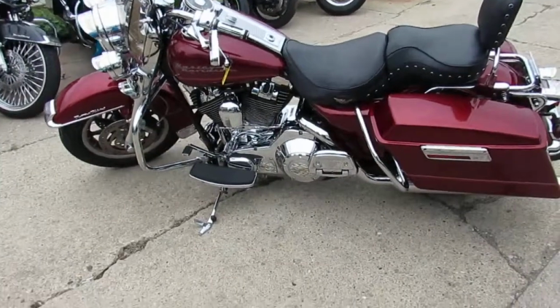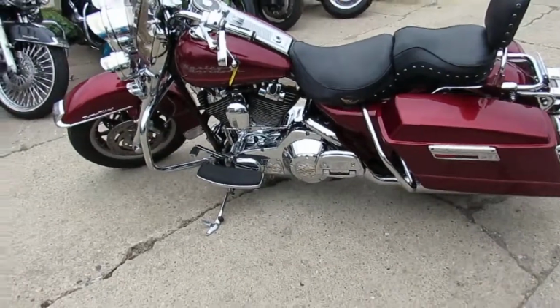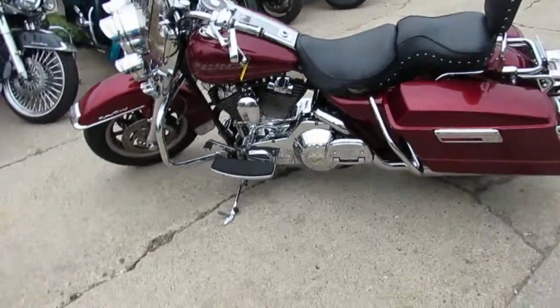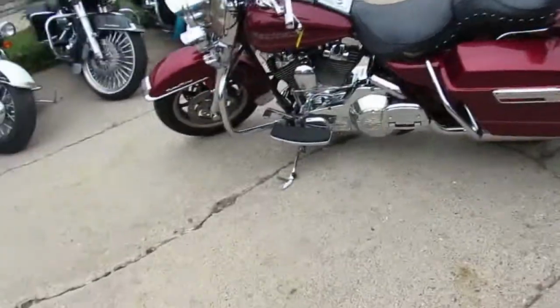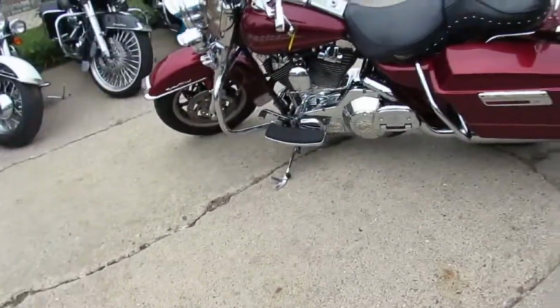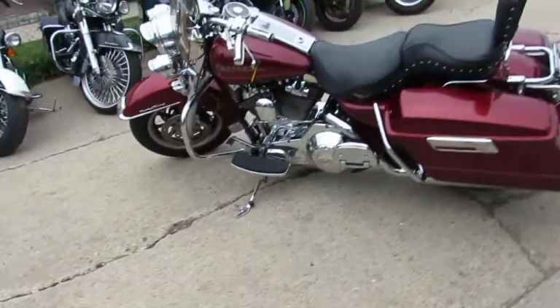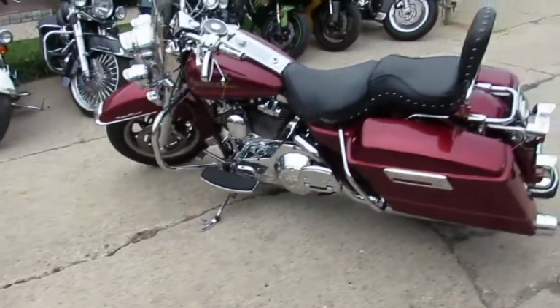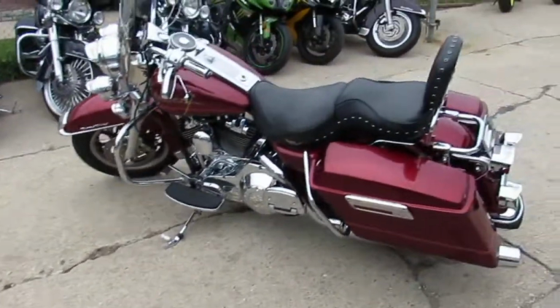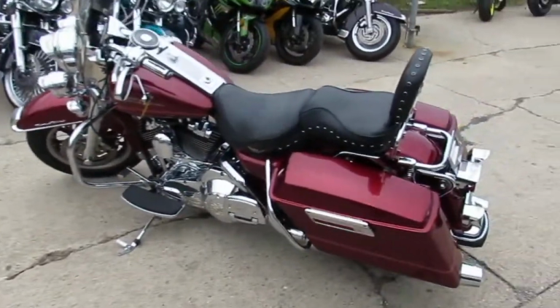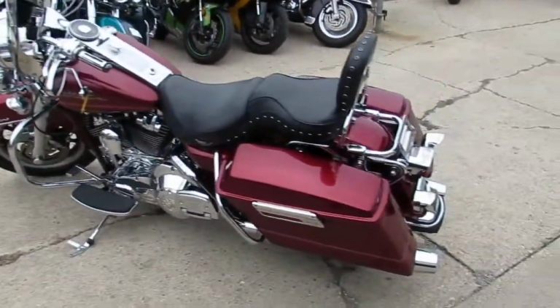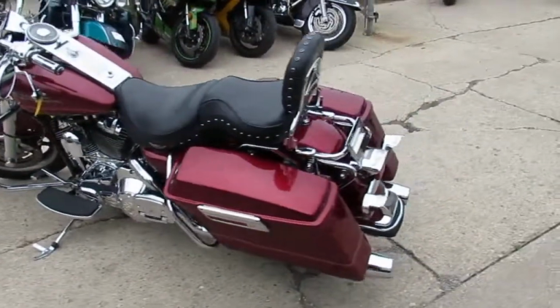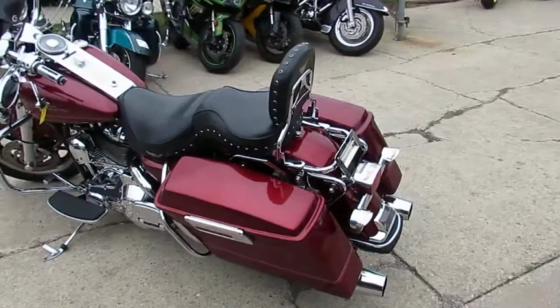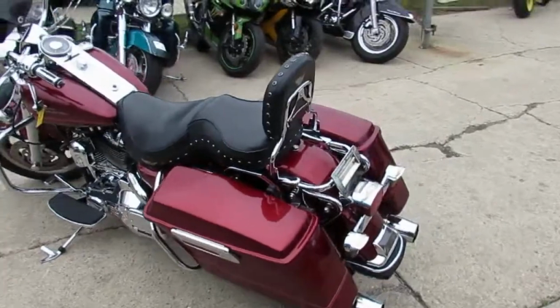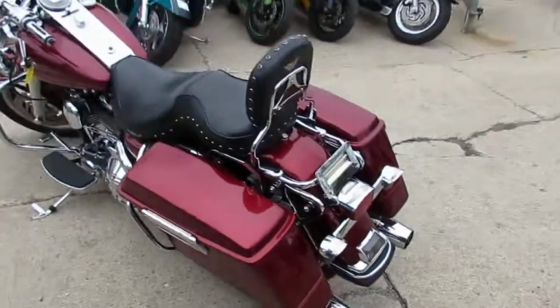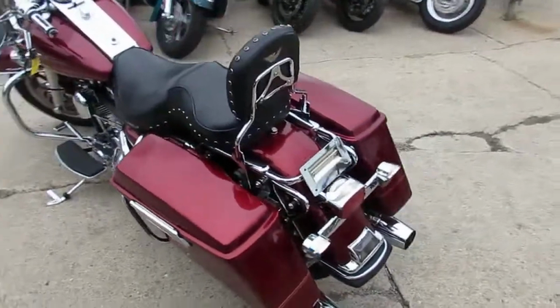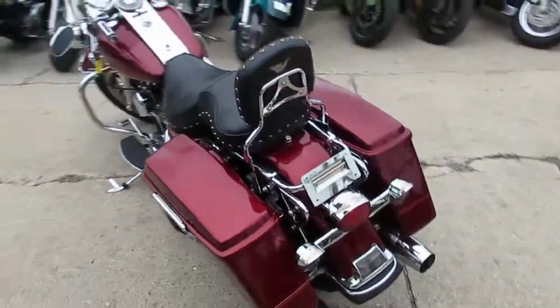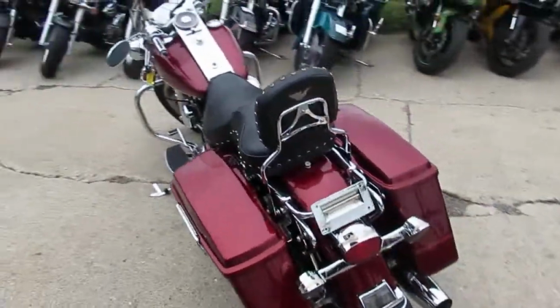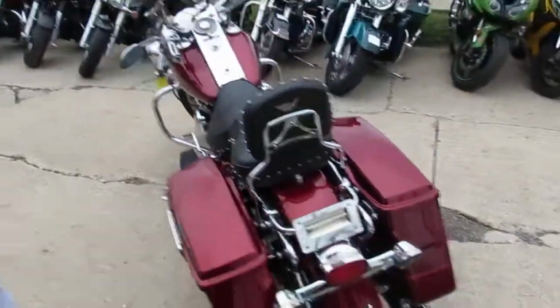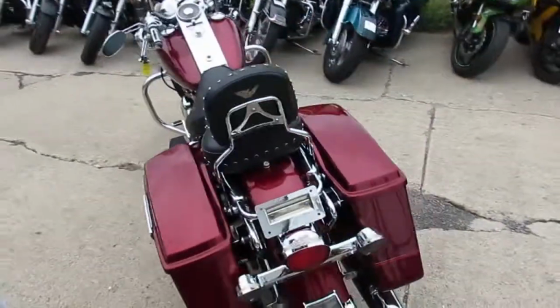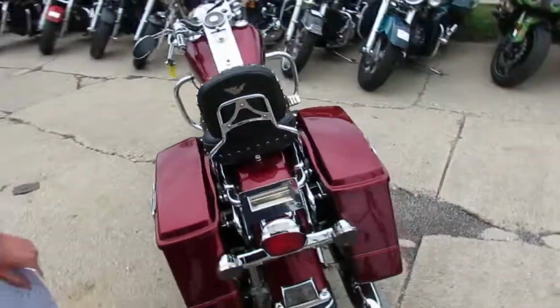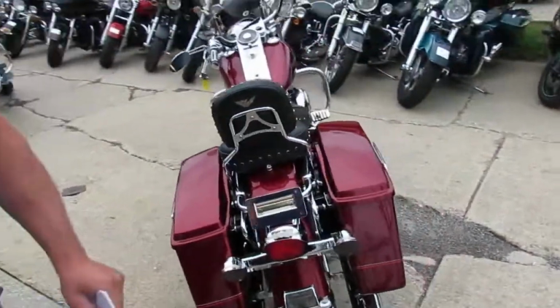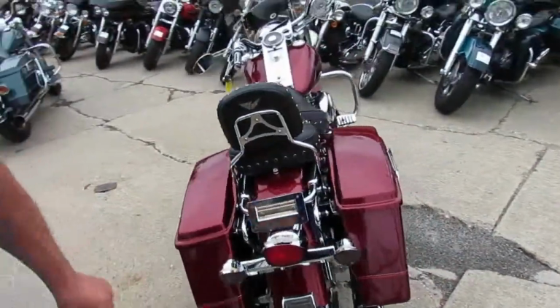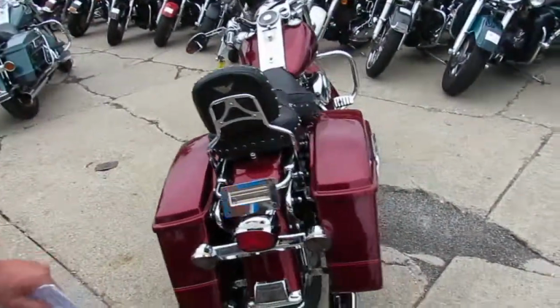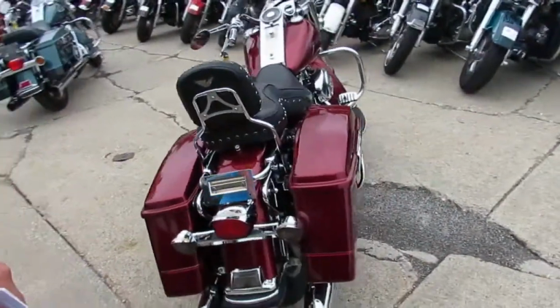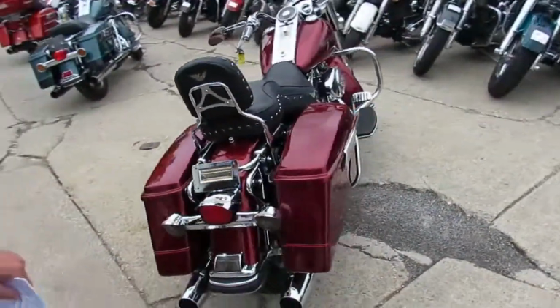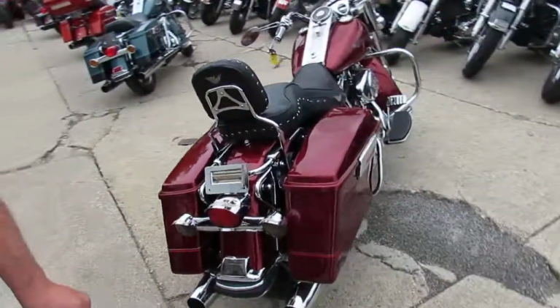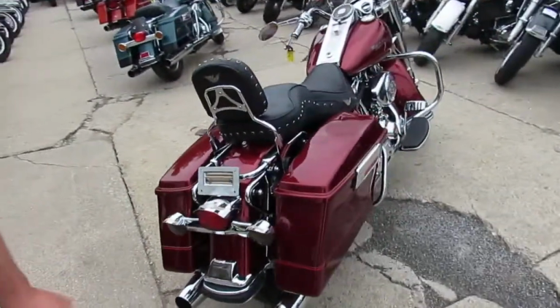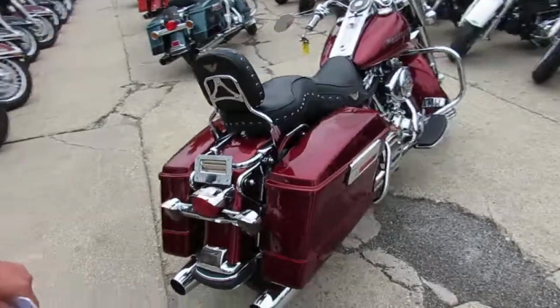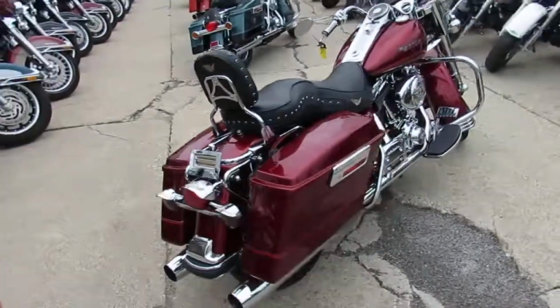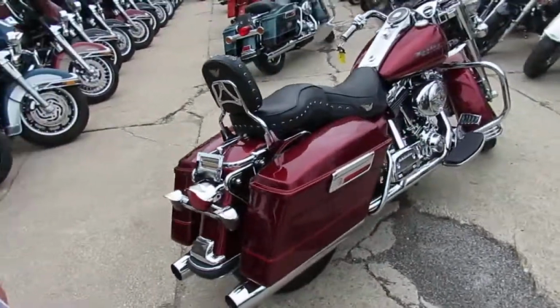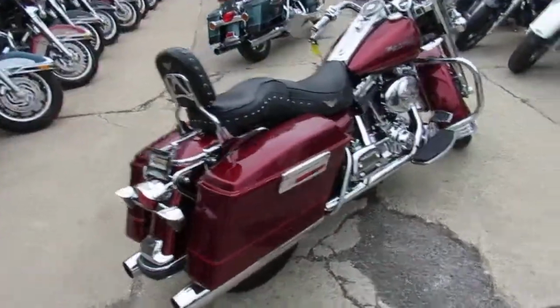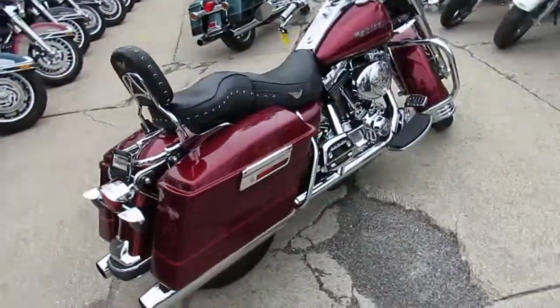Used Harley-Davidson headquarters here at Approval Power Sports — we've got over 300 used Harleys. We'll get these things loaded up on the internet as fast as we can, so keep an eye on our YouTube channel and our Facebook page.